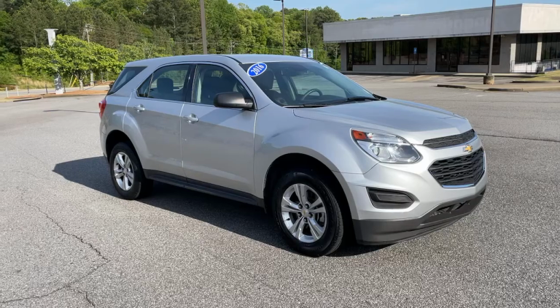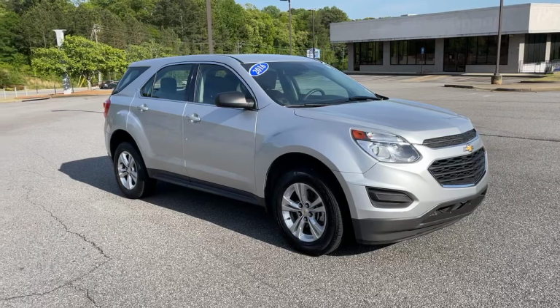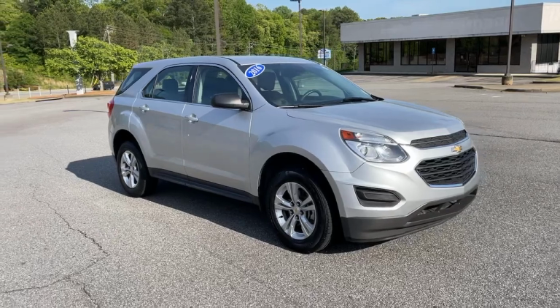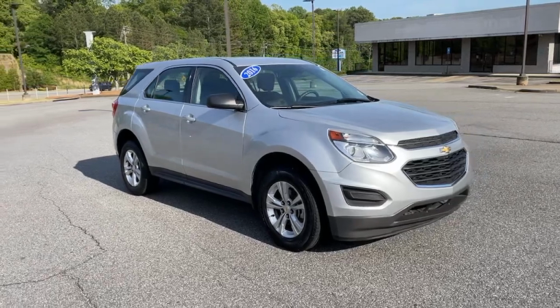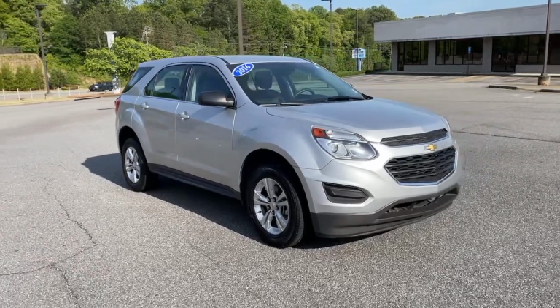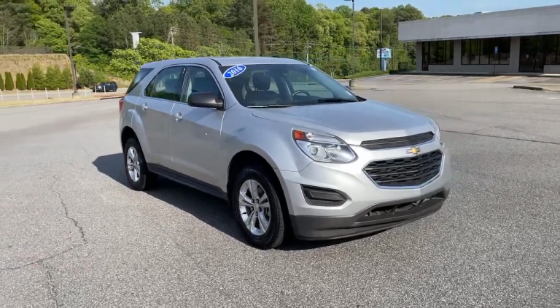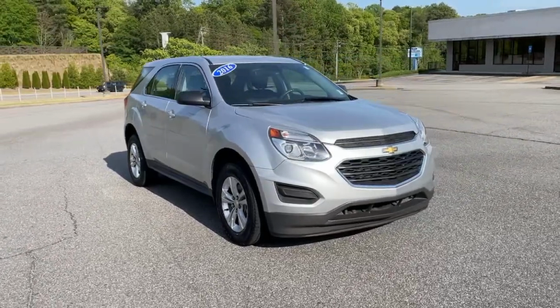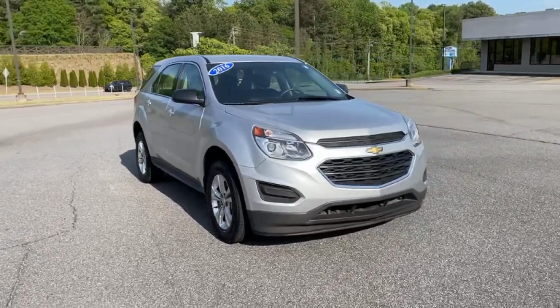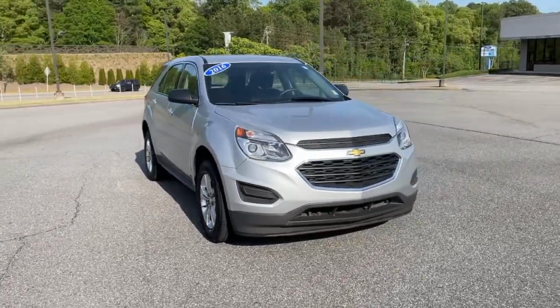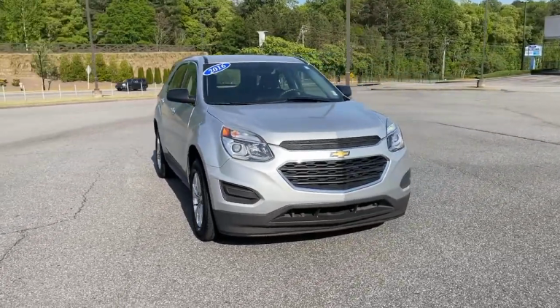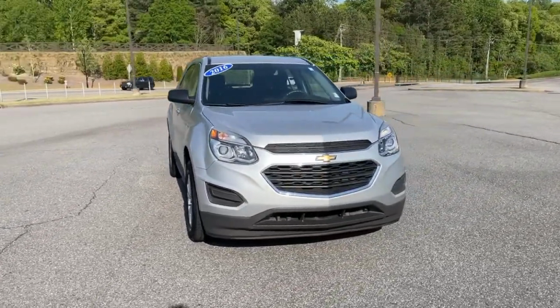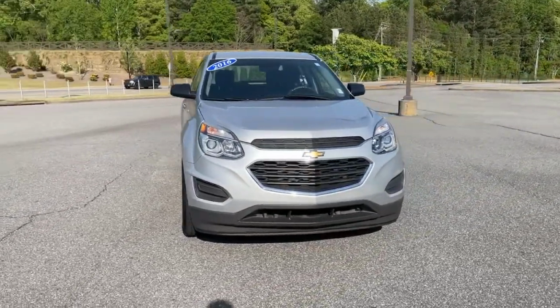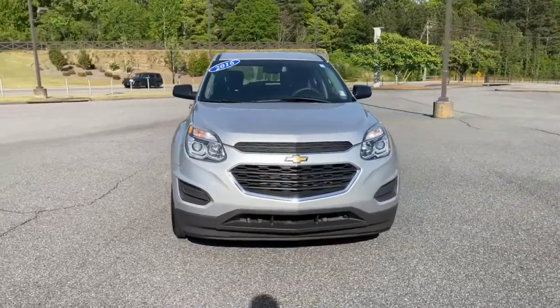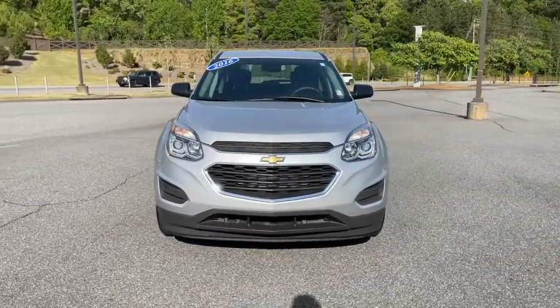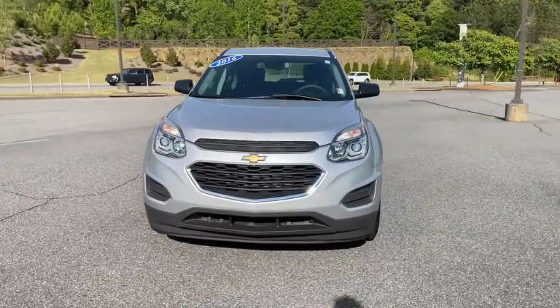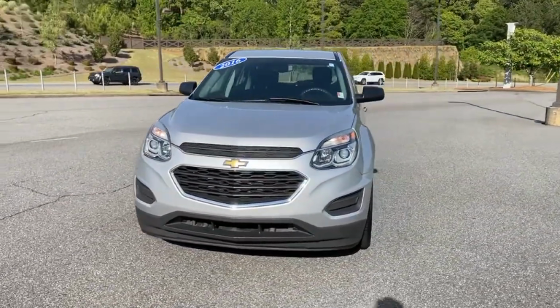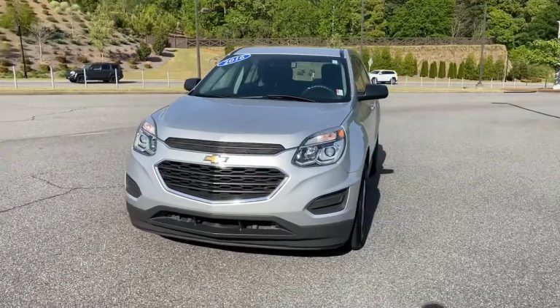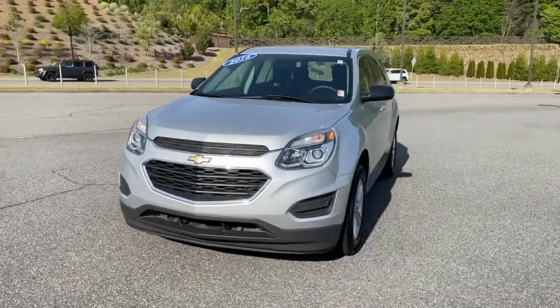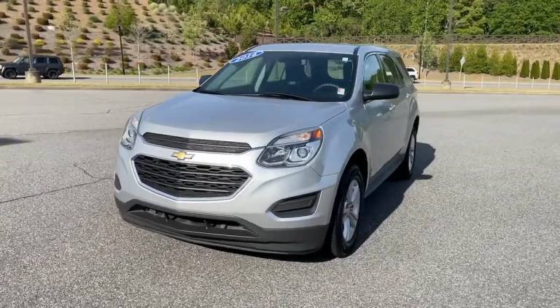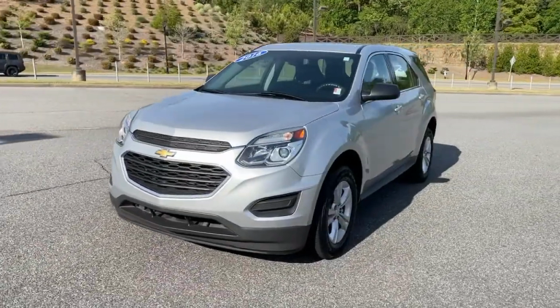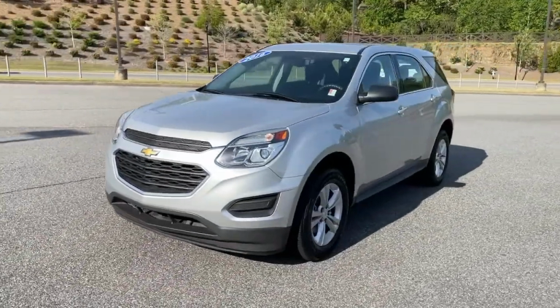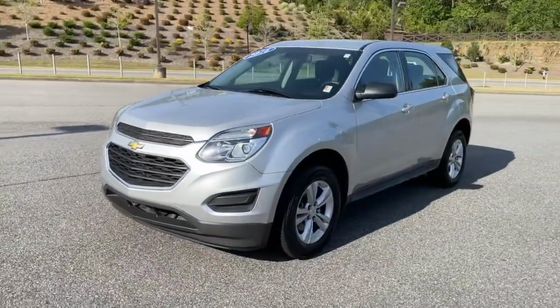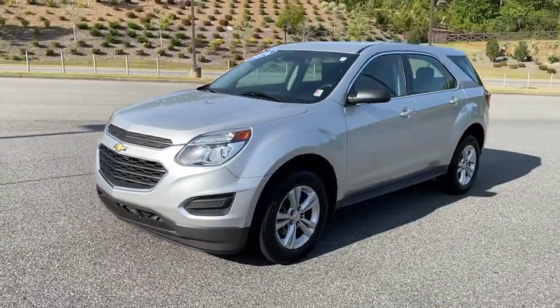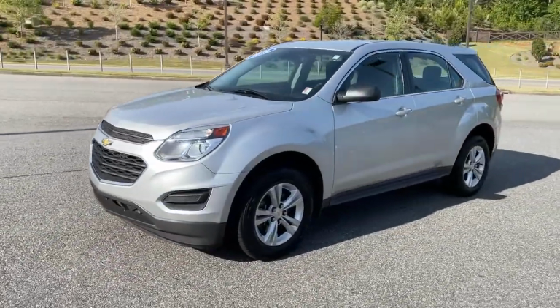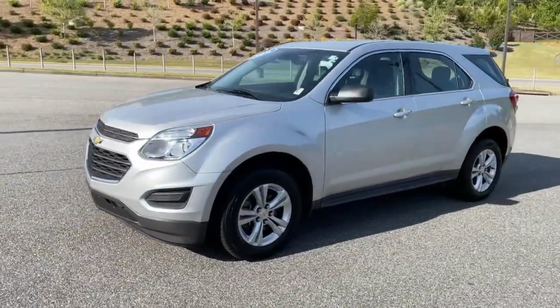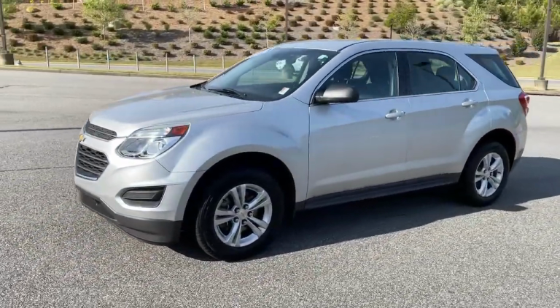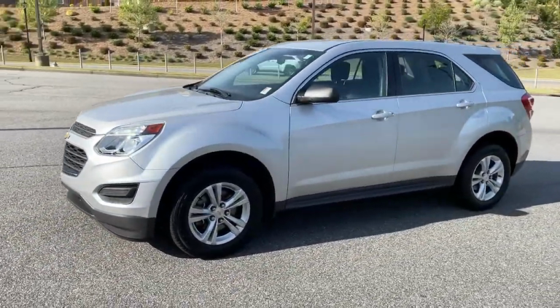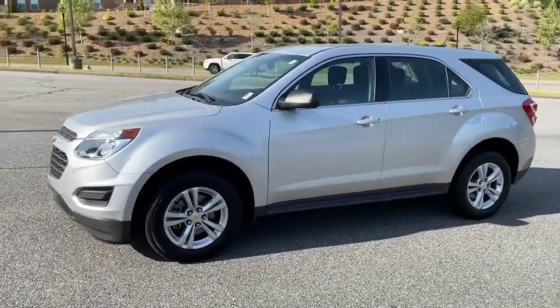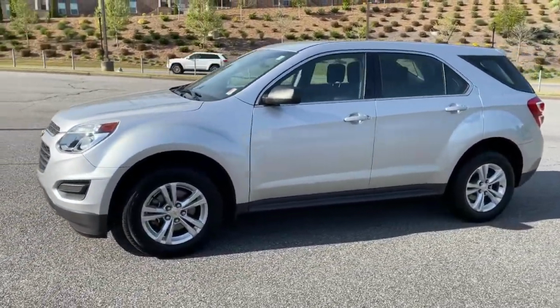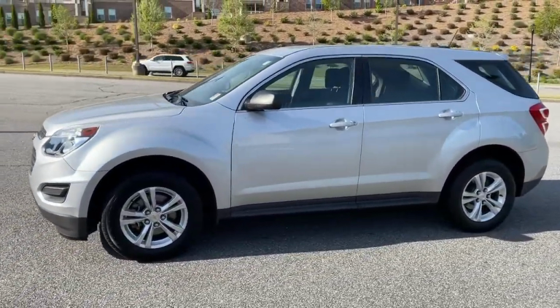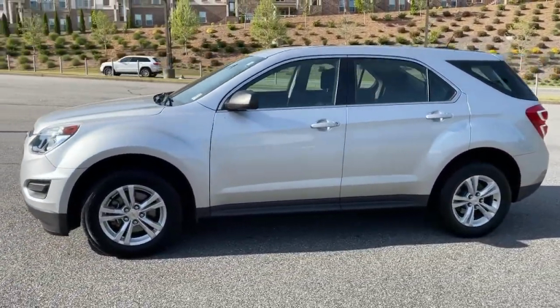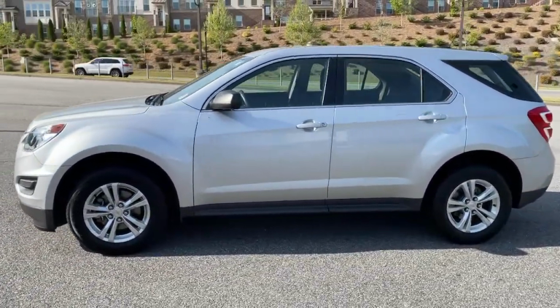Take a moment to check out the 2016 Chevrolet Equinox. This vehicle still has fewer than 60,000 miles on the clock, so it won't last long.